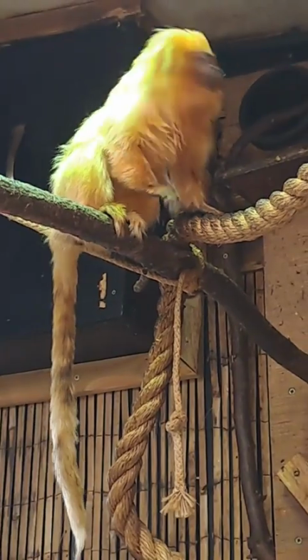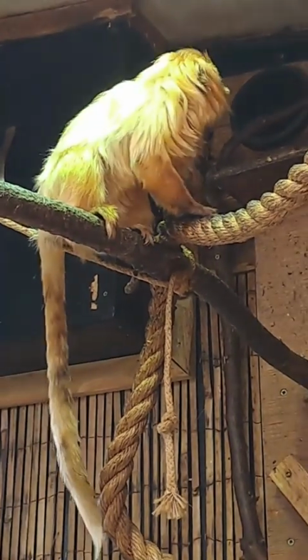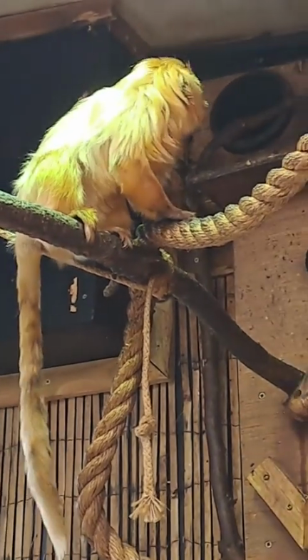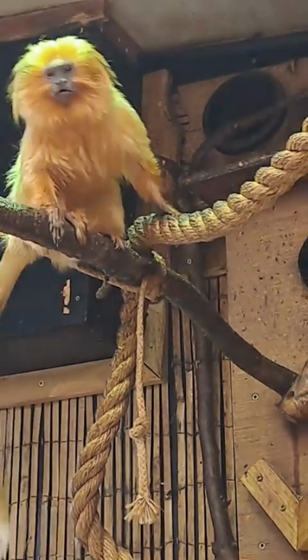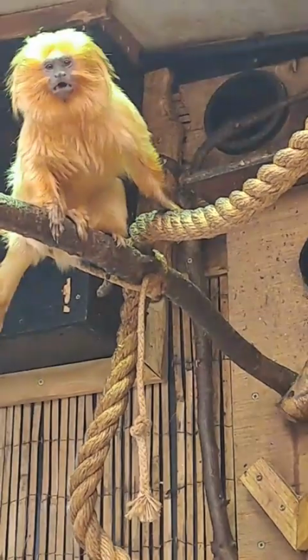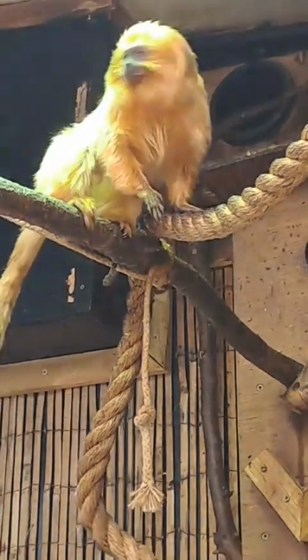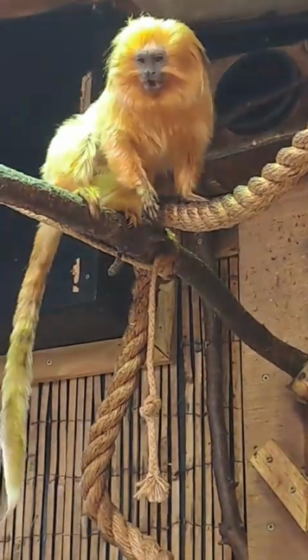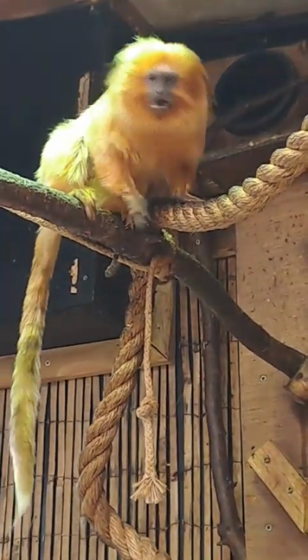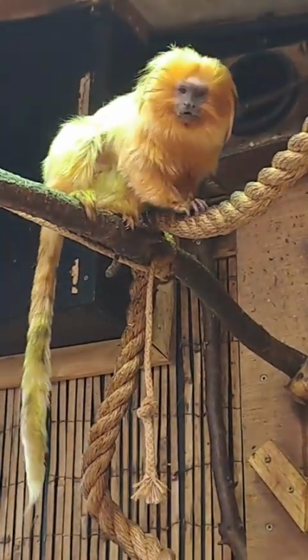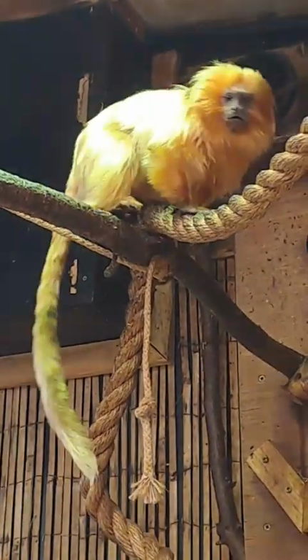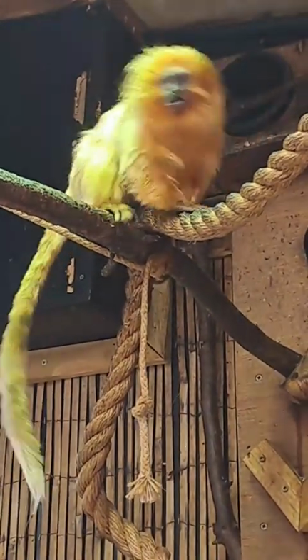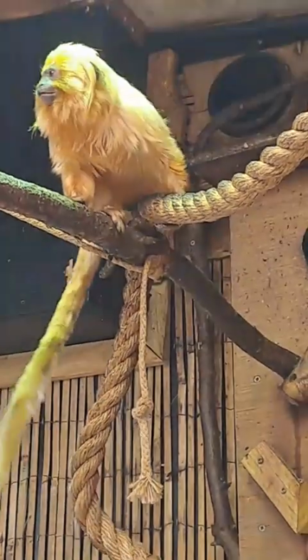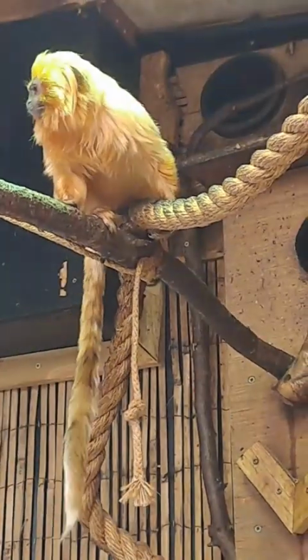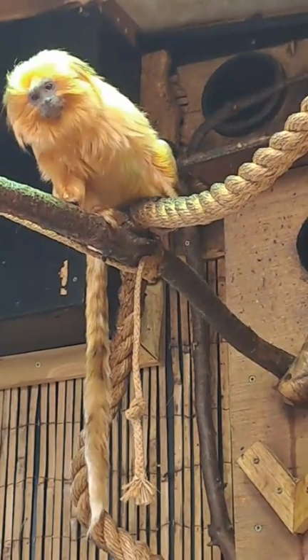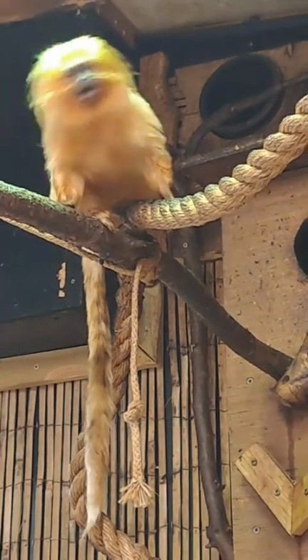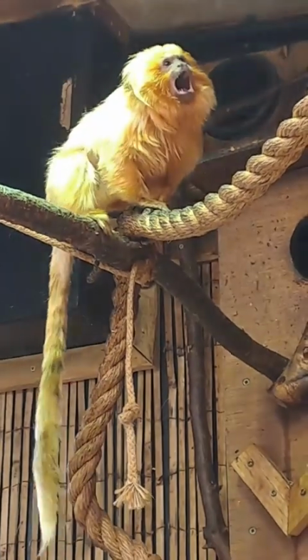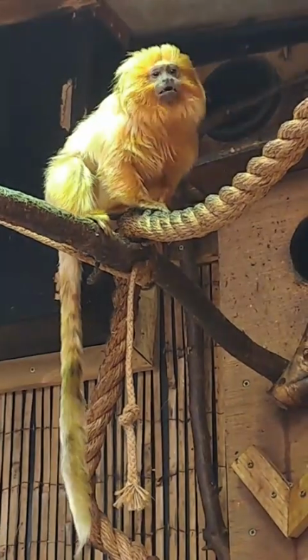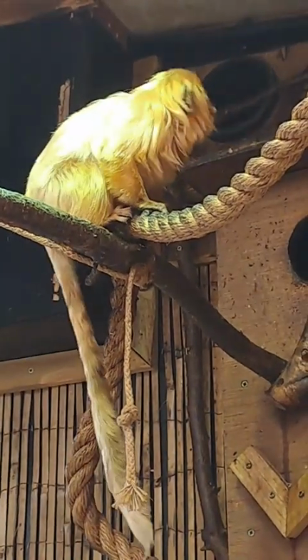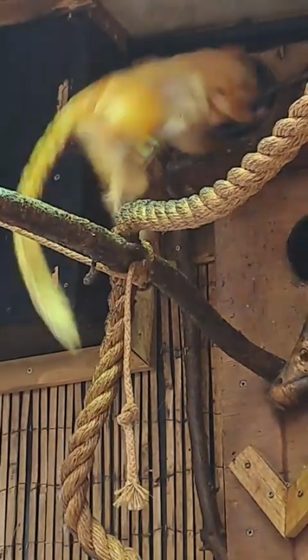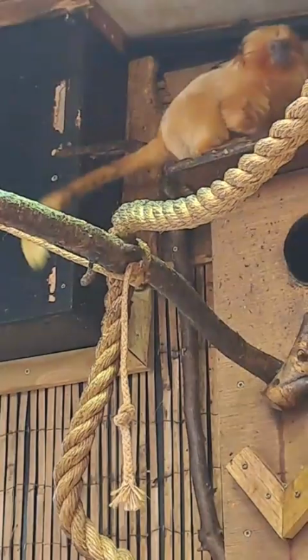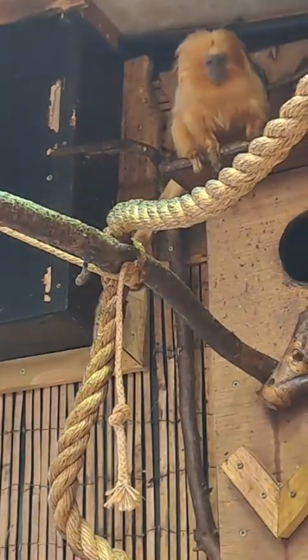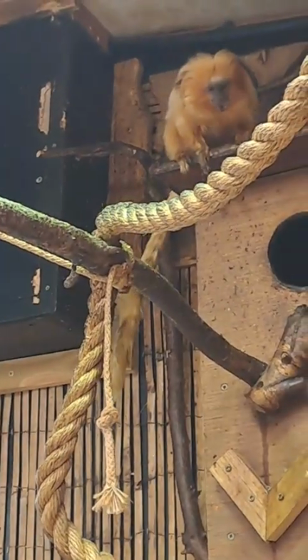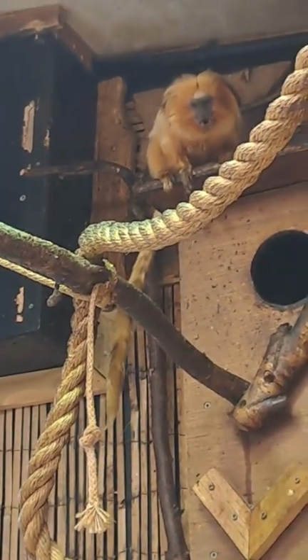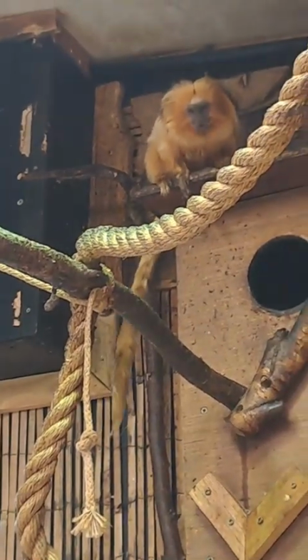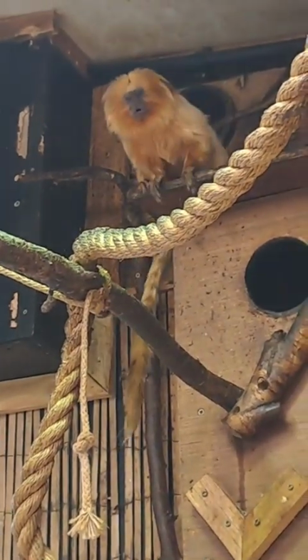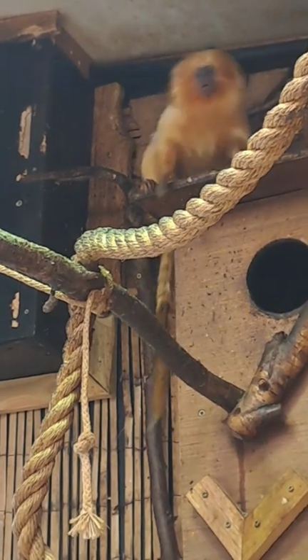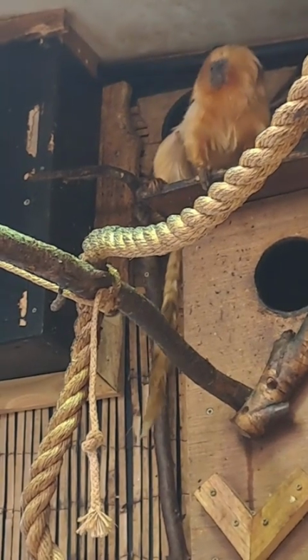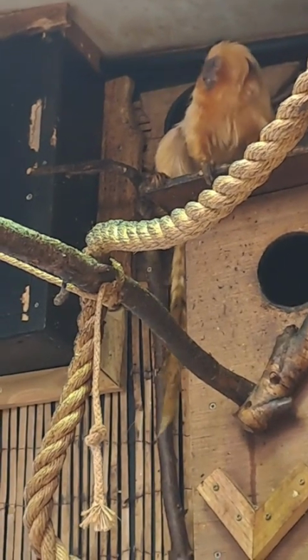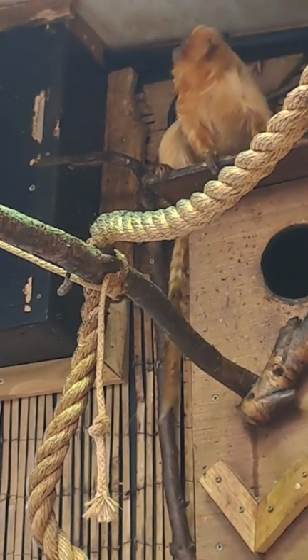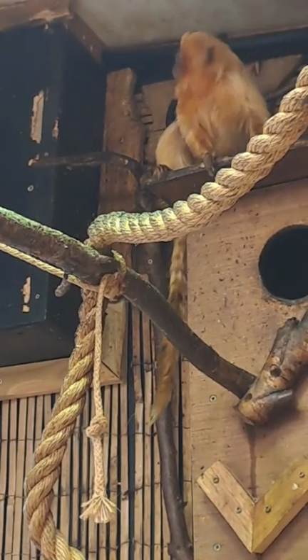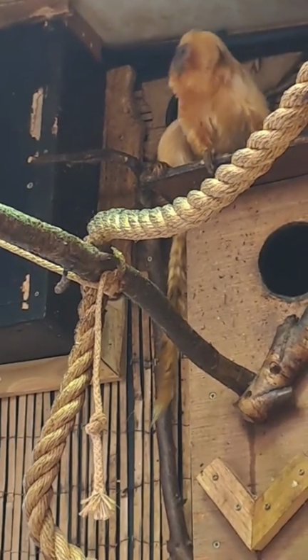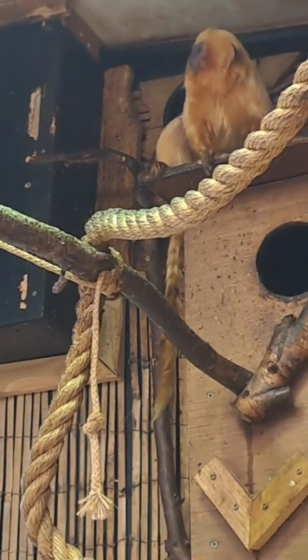Alright then guys, if you've got any last minute questions feel free to send them in. I think we will wrap up in a minute just because the pygmy marmosets have gone and this golden lion tamarin isn't getting any more relaxed, so we will call it a day in a minute.